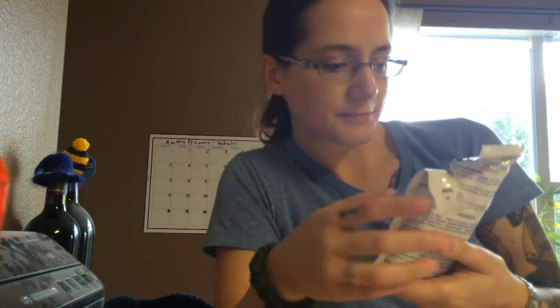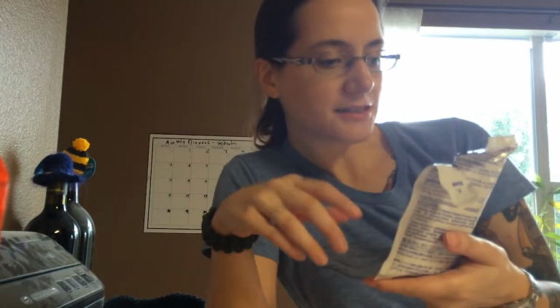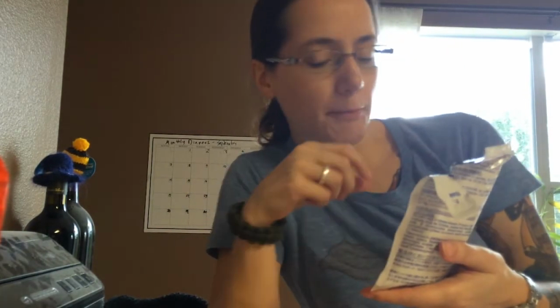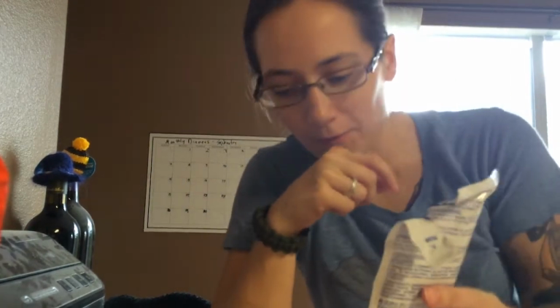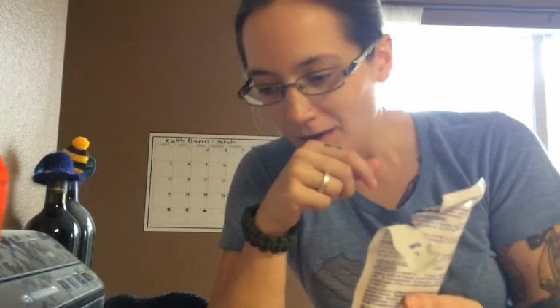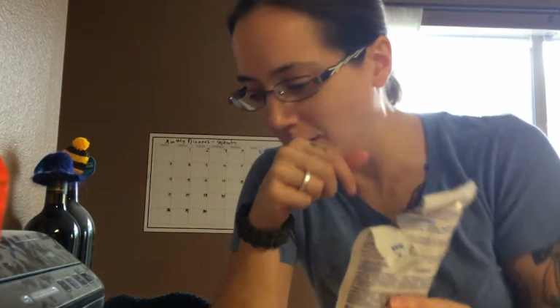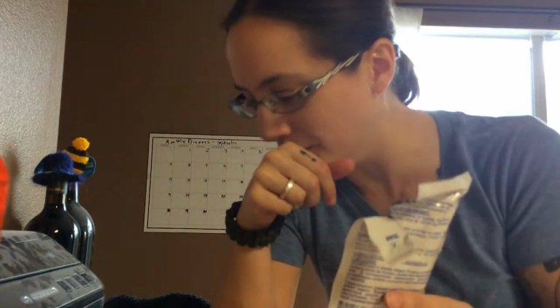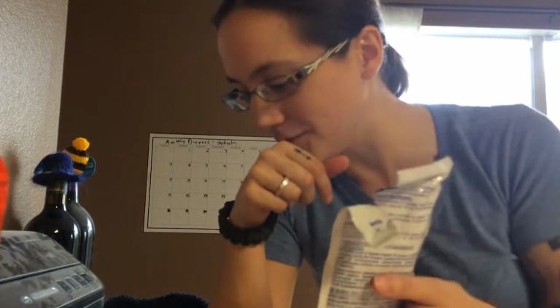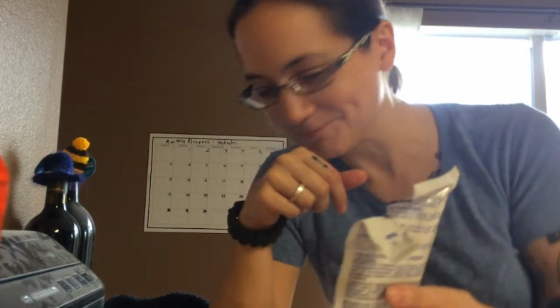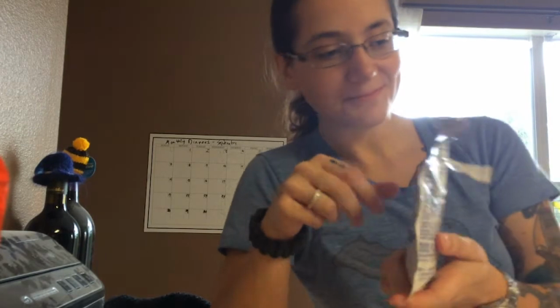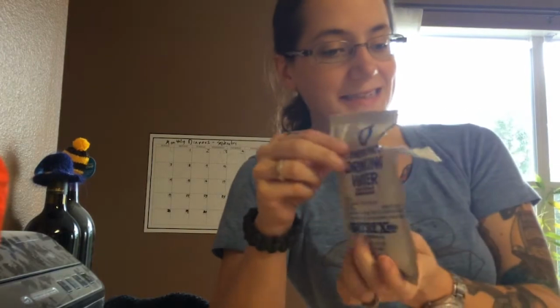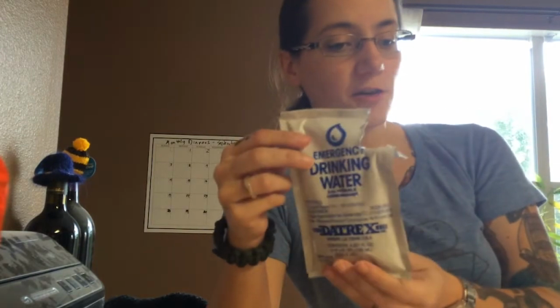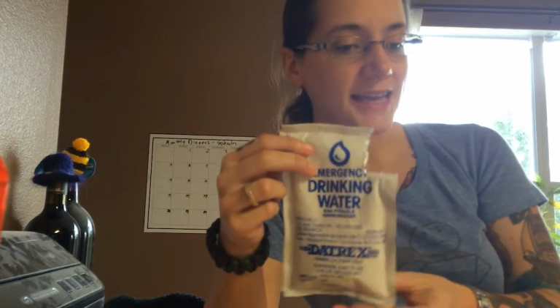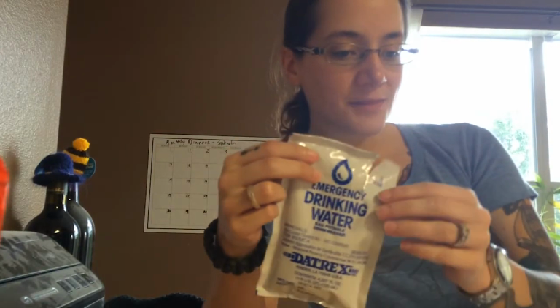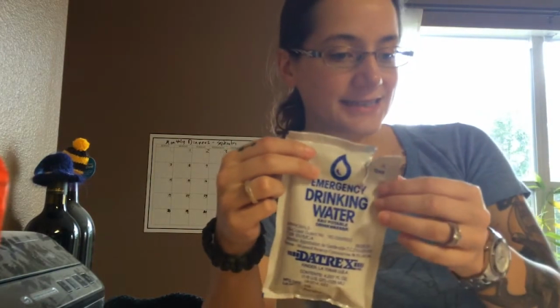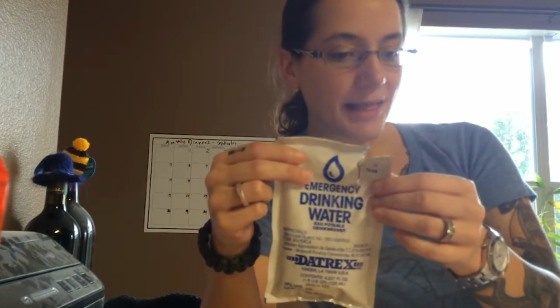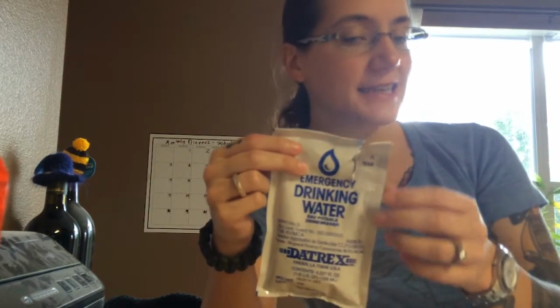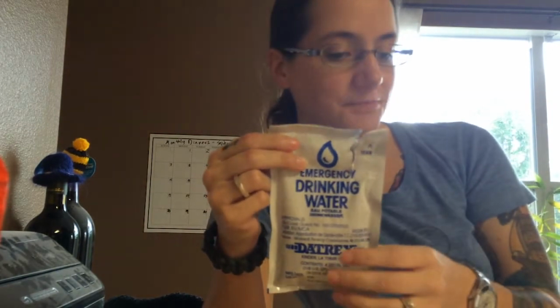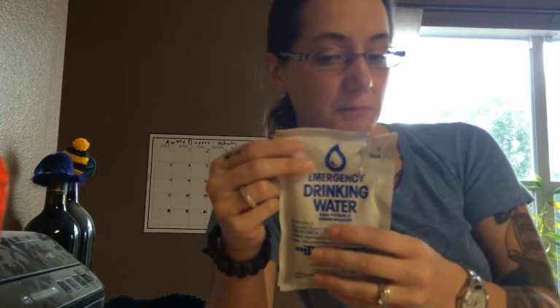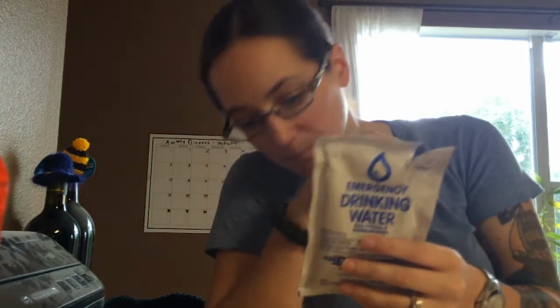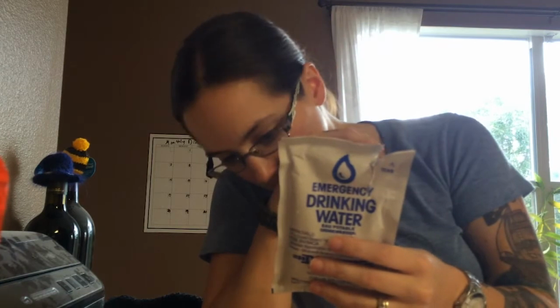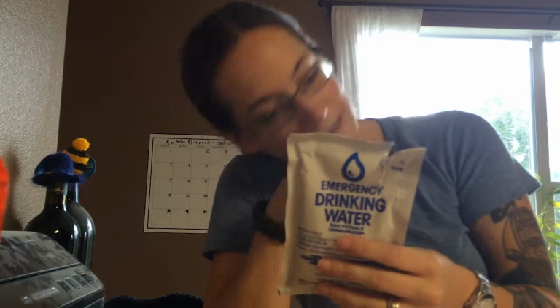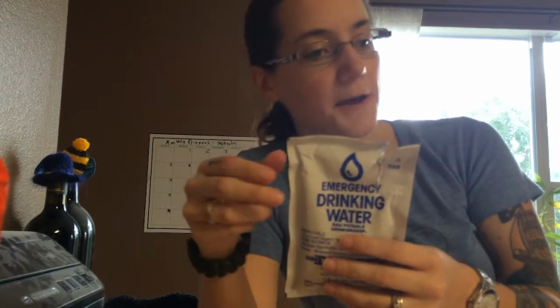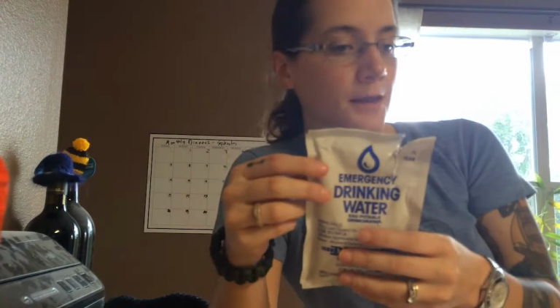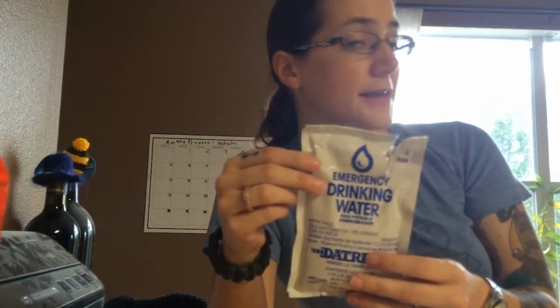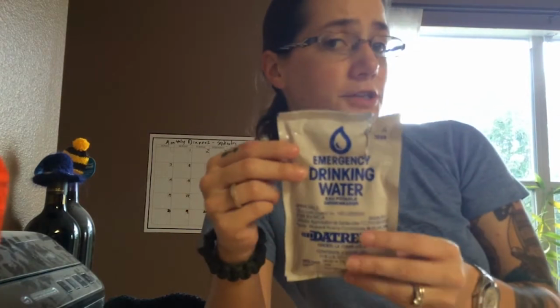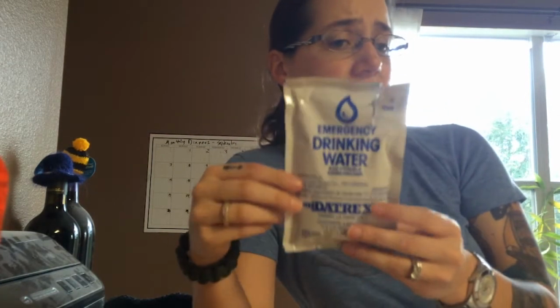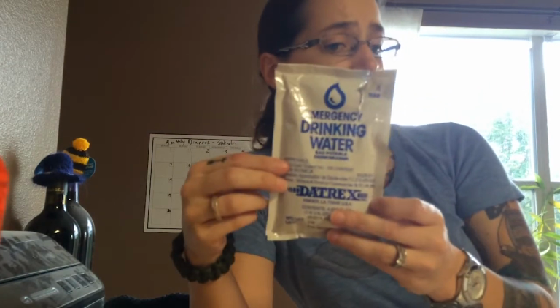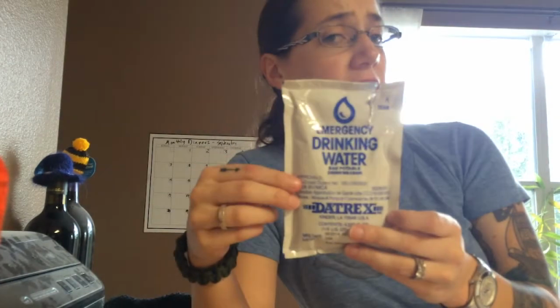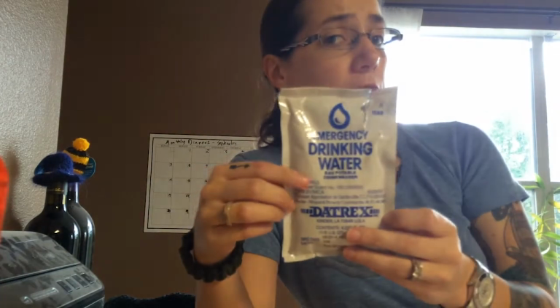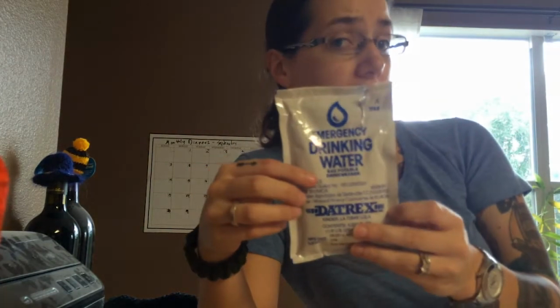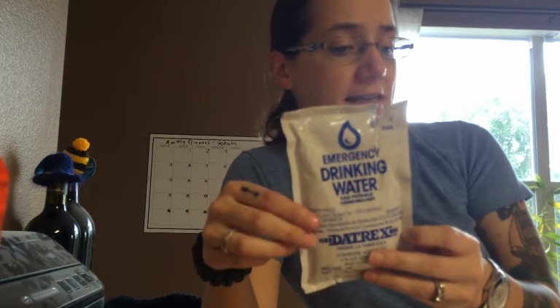It tastes a little baggy, like it tastes a little plasticky, but it tastes fine. And in an emergency, I'm pretty sure this is going to come in real handy.